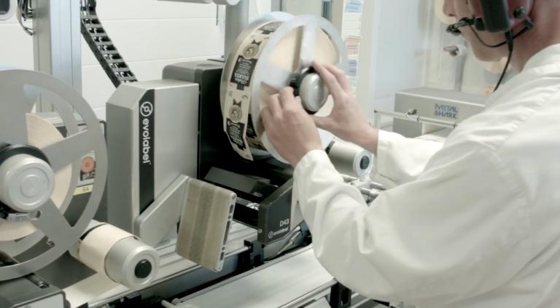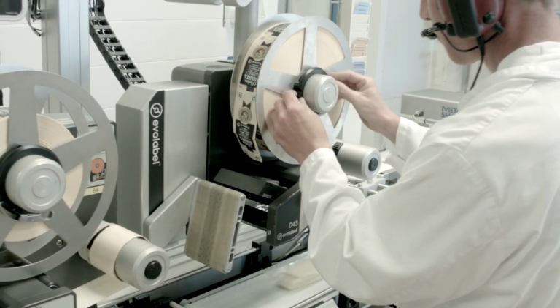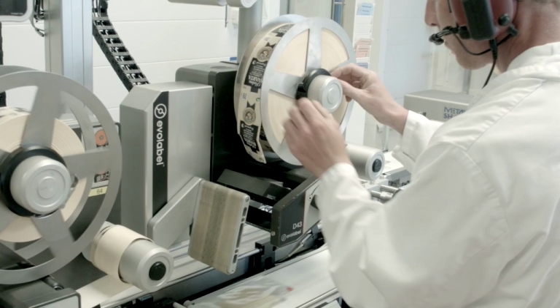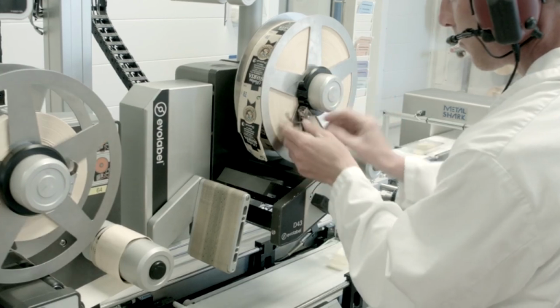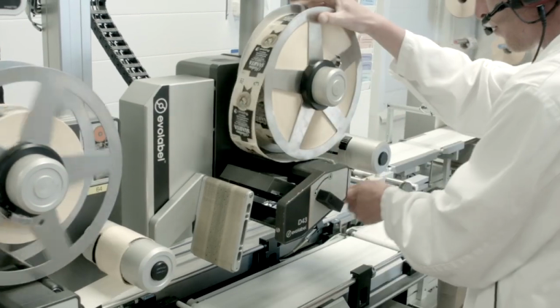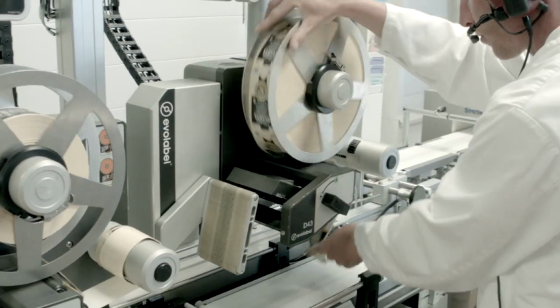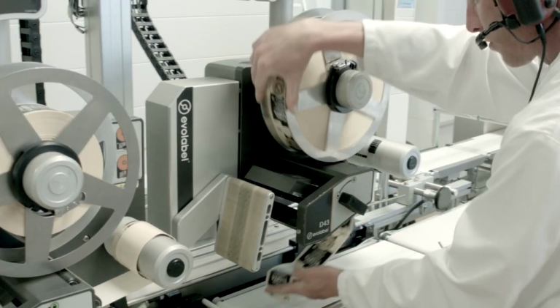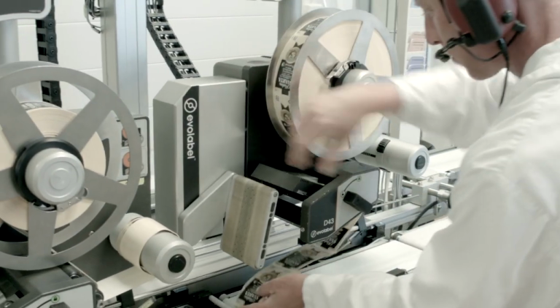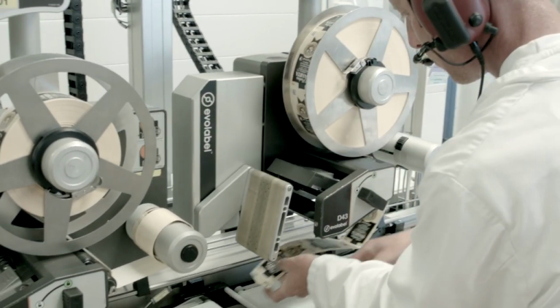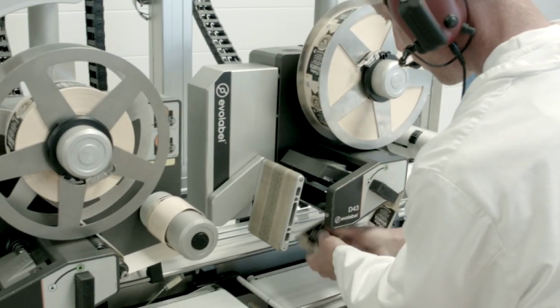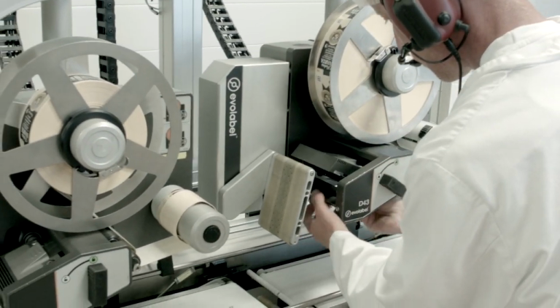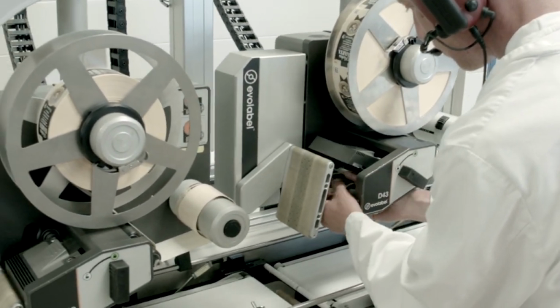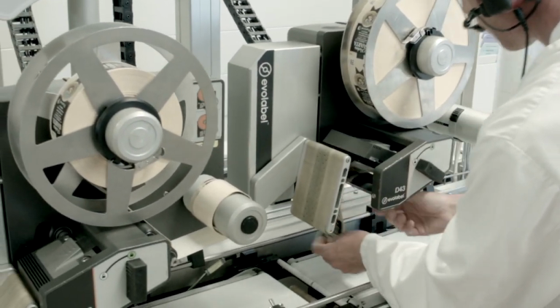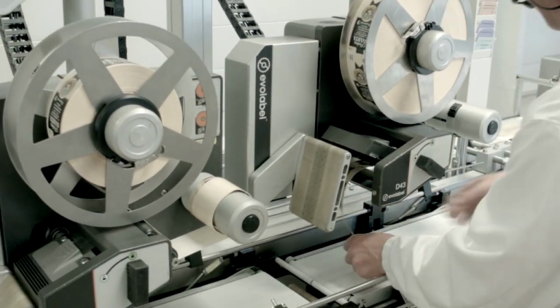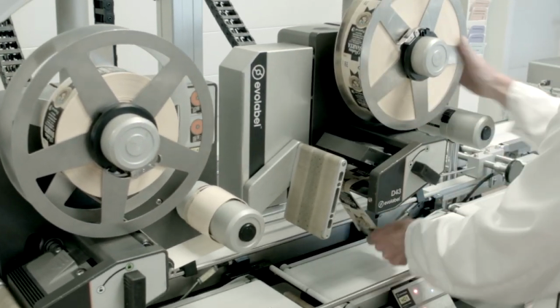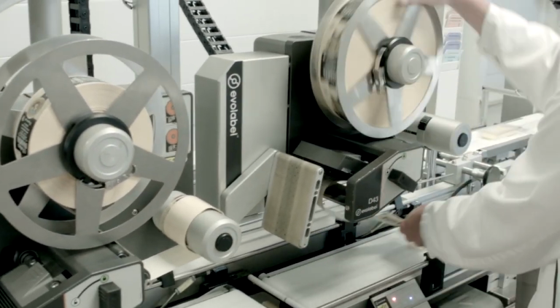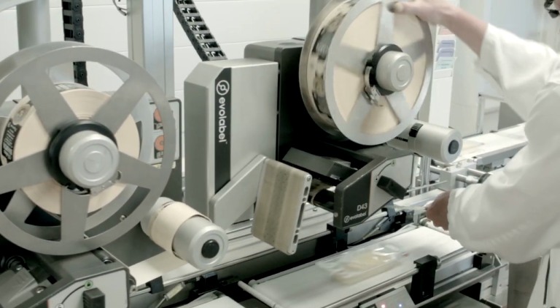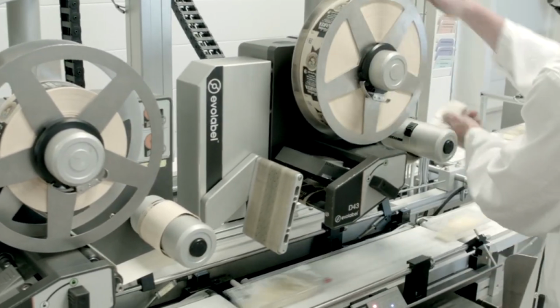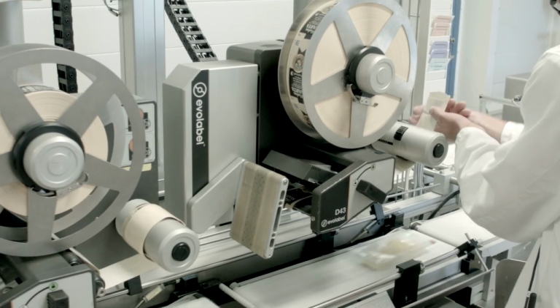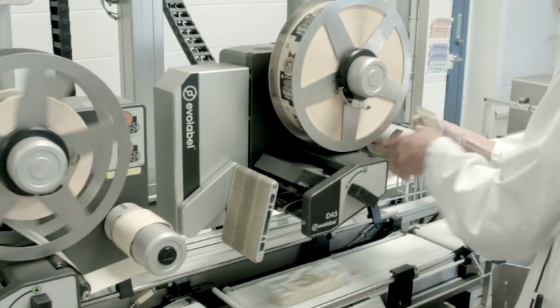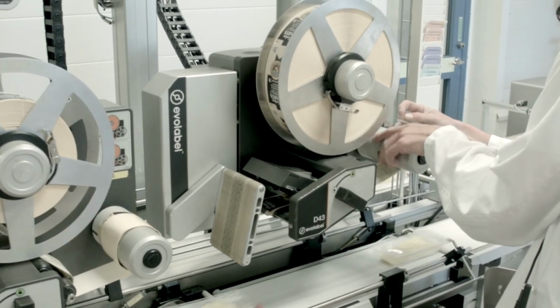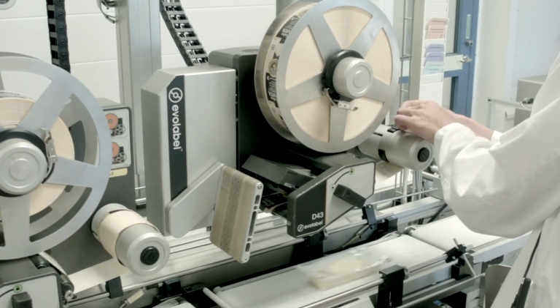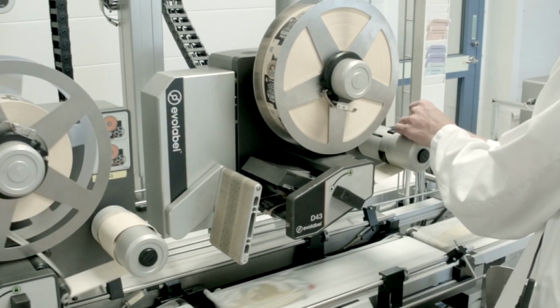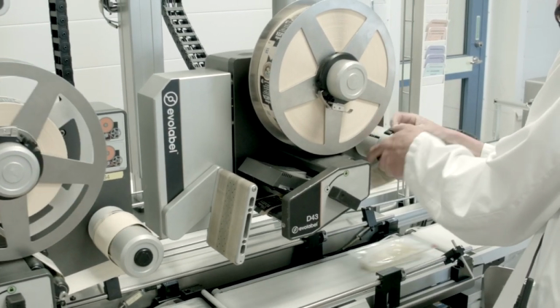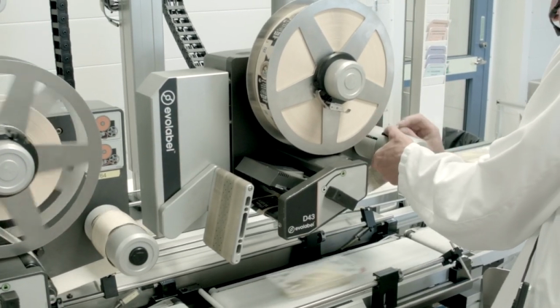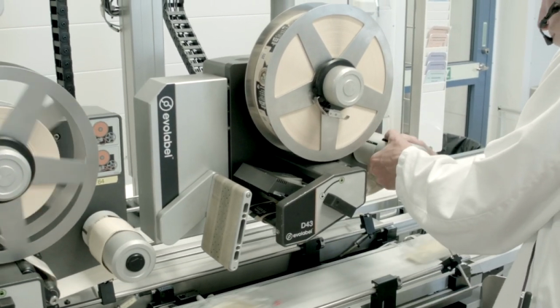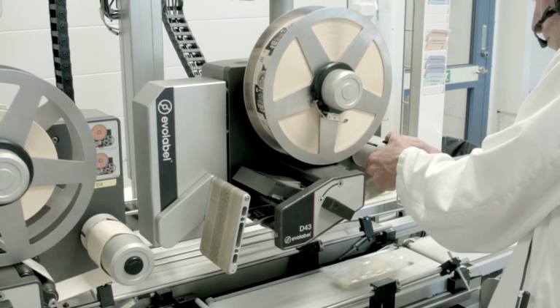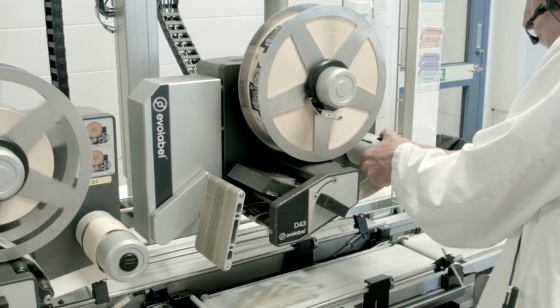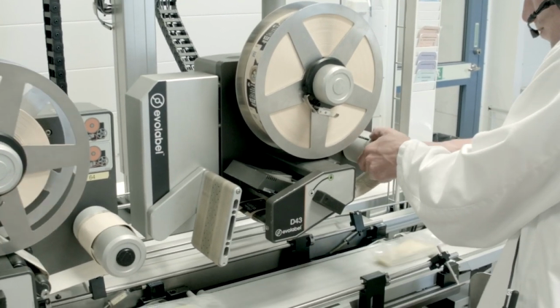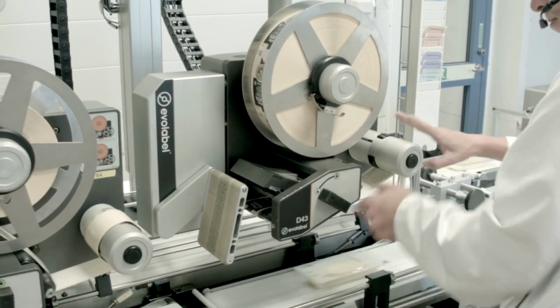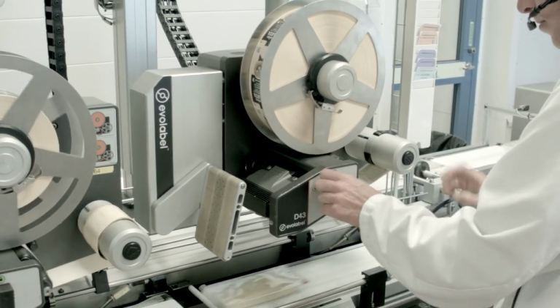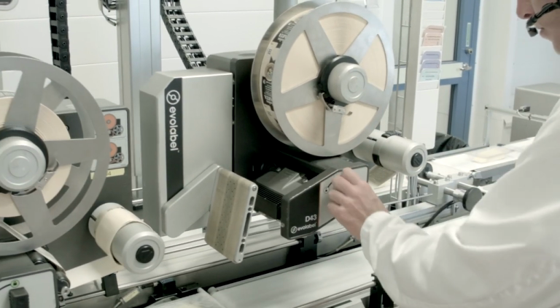Easy operation is built into the design, like changing paper and ribbons. Due to the clear paper path, it is easy to handle and eliminates things that could go wrong.